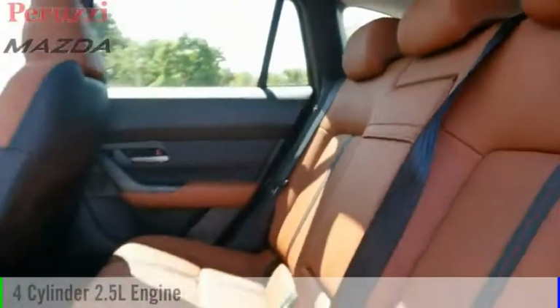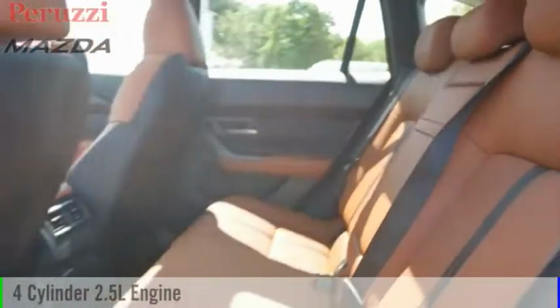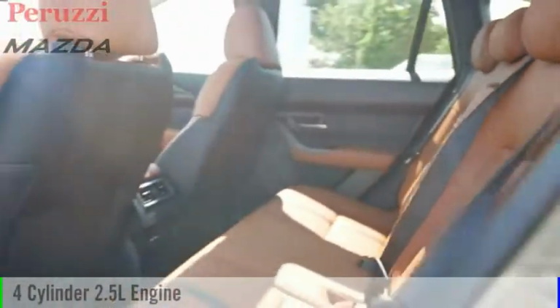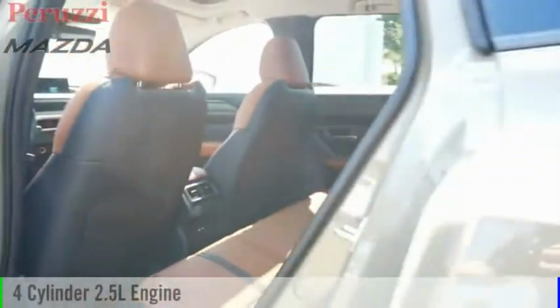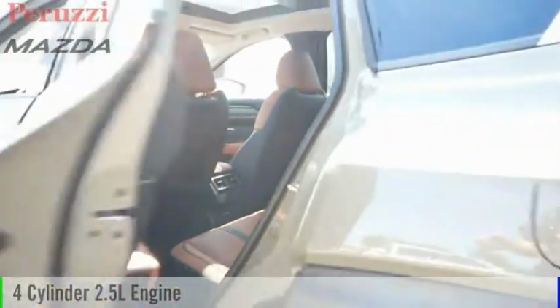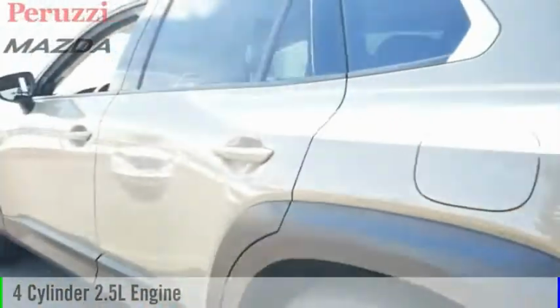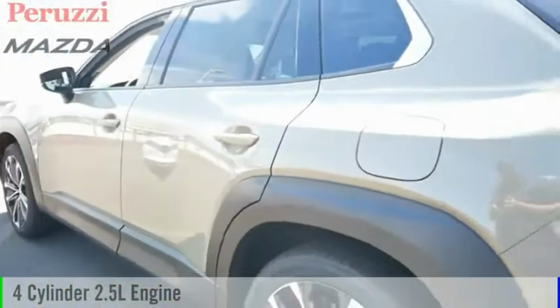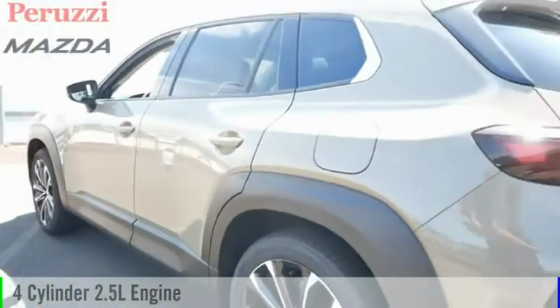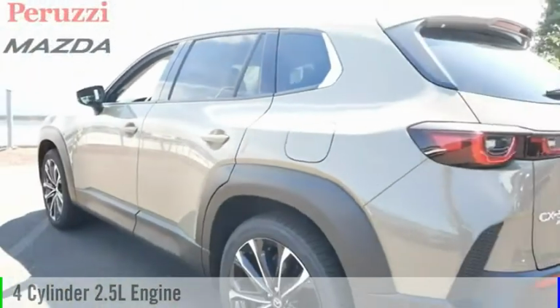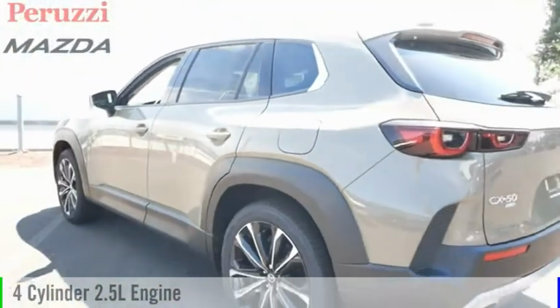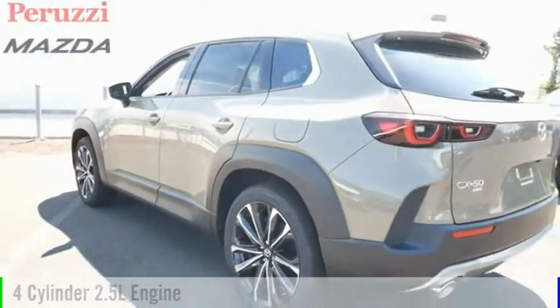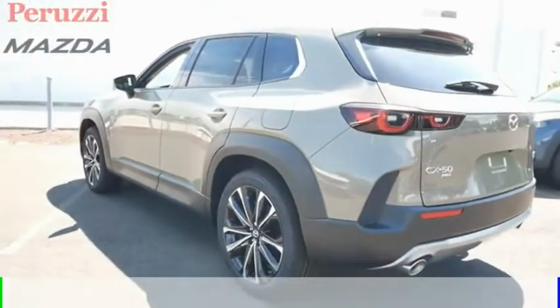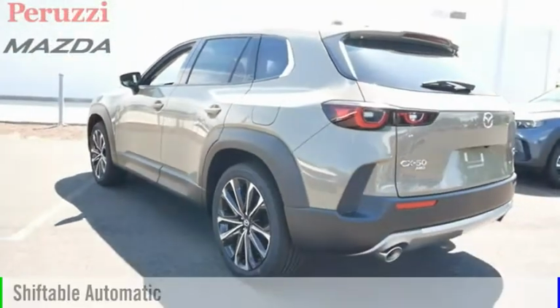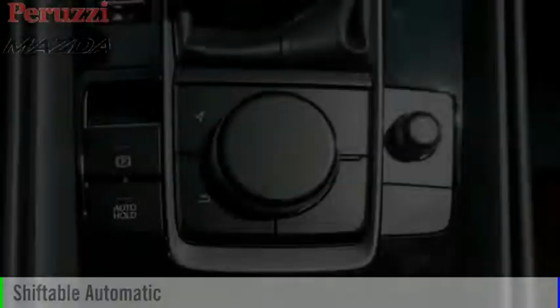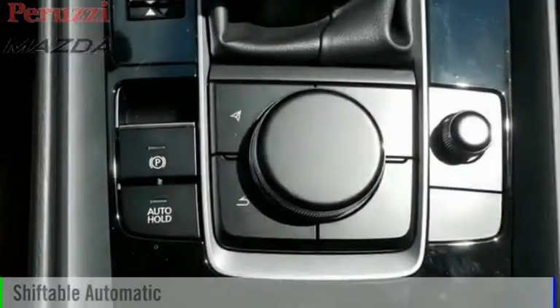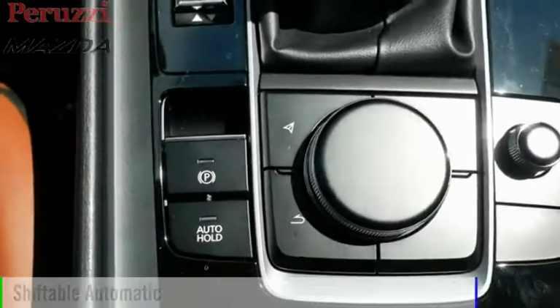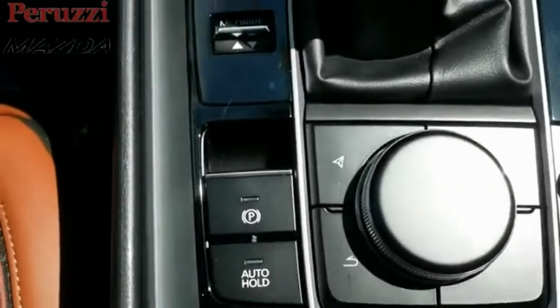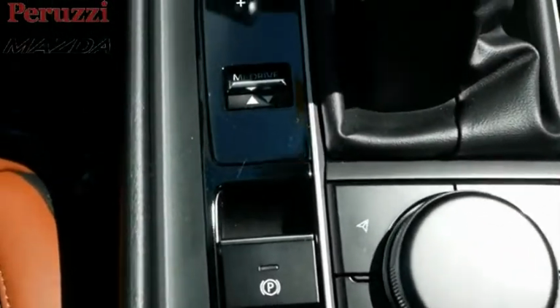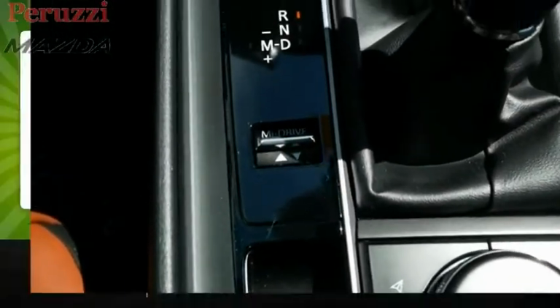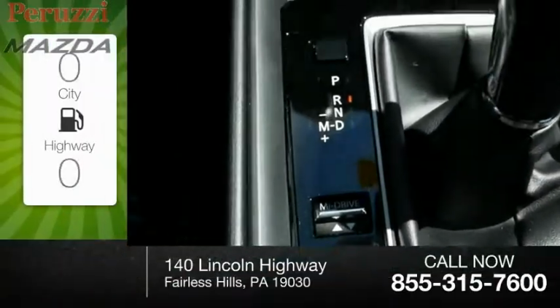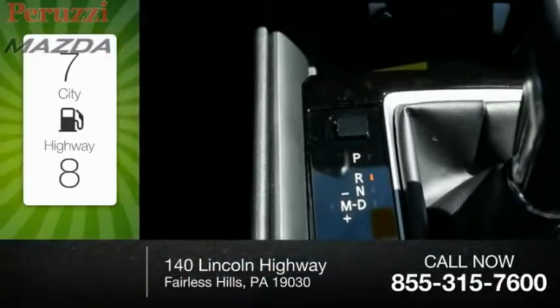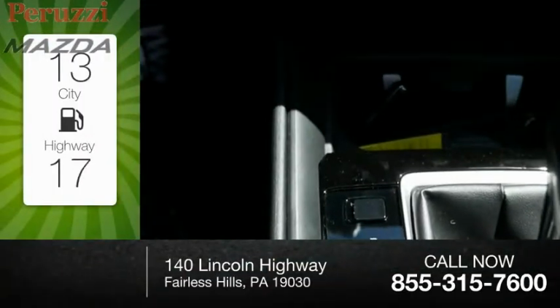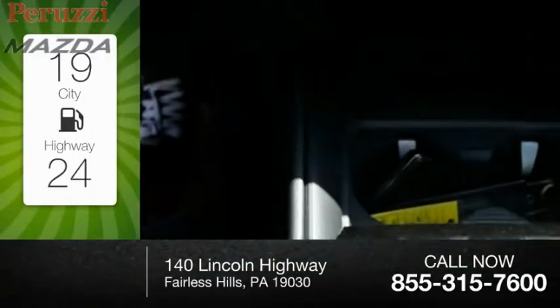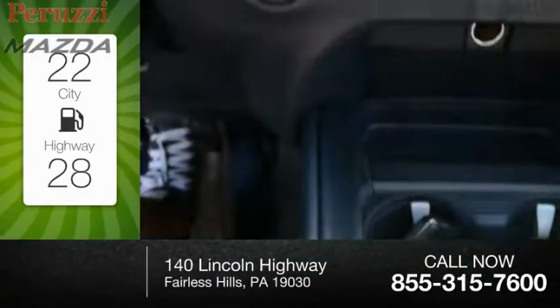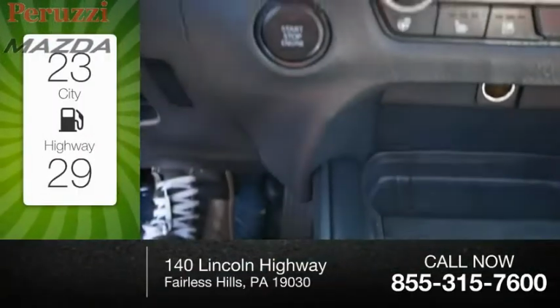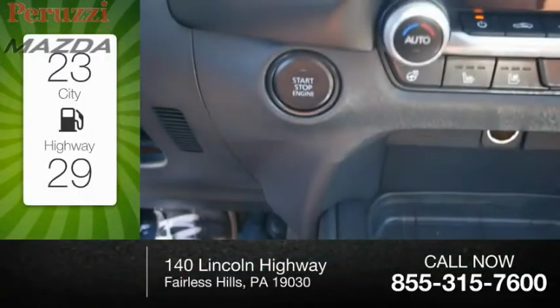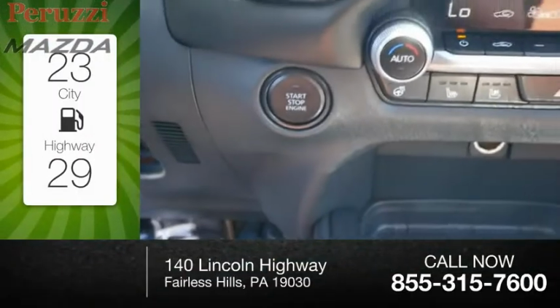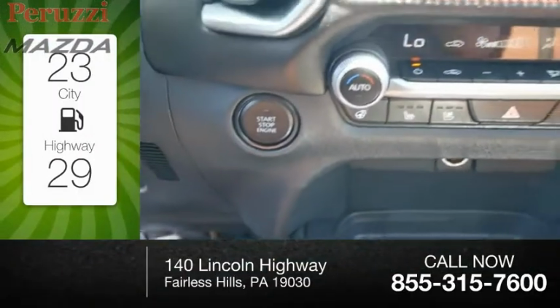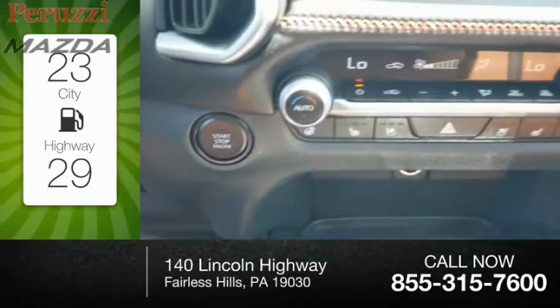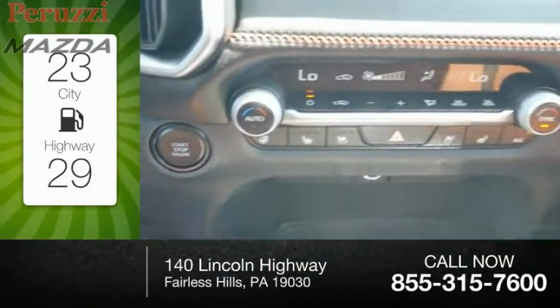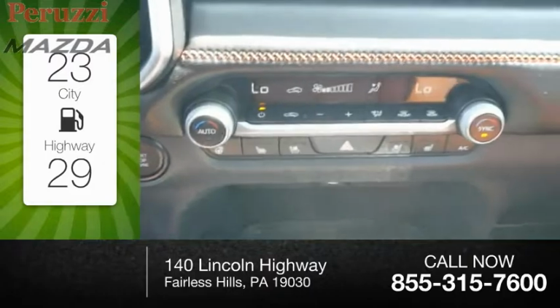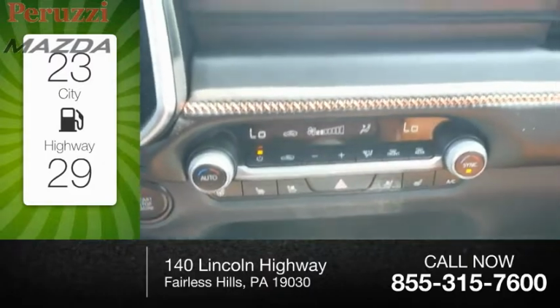This vehicle is powered by an all-wheel drive, 4-cylinder, 2.5-liter engine and comes with an automatic transmission. Great fuel efficiency saves you money by requiring fewer trips to the gas station.